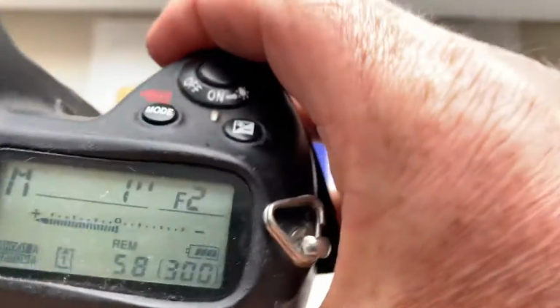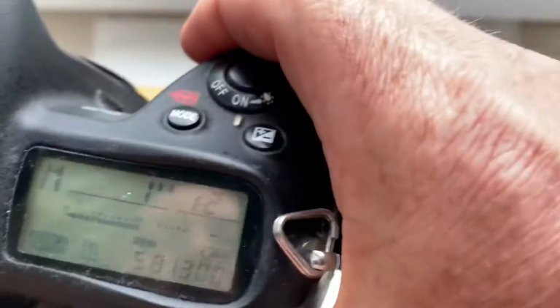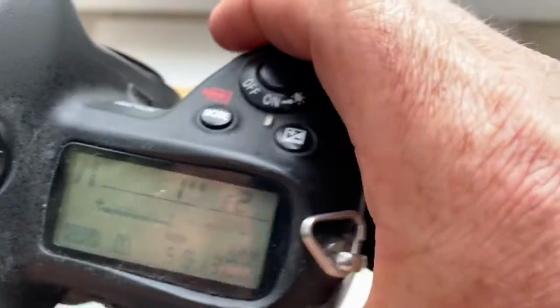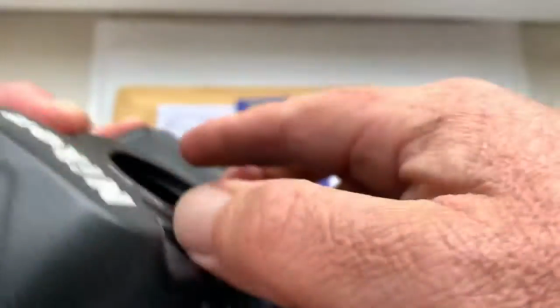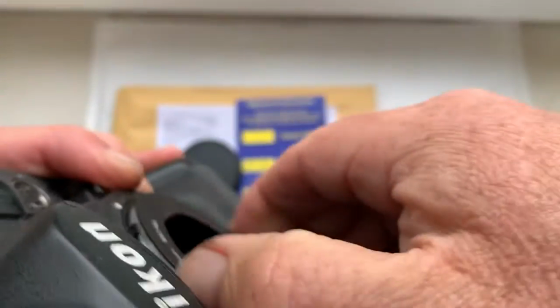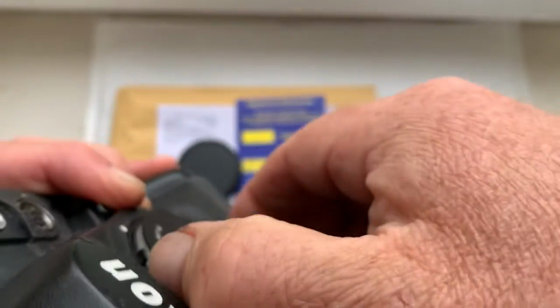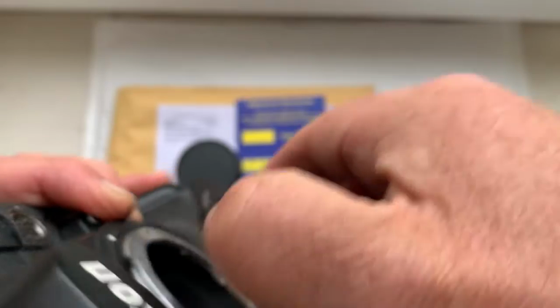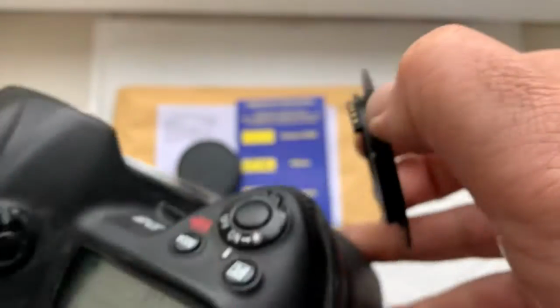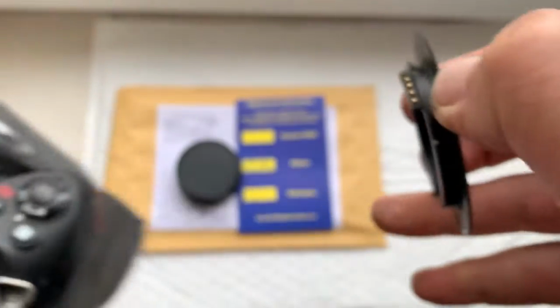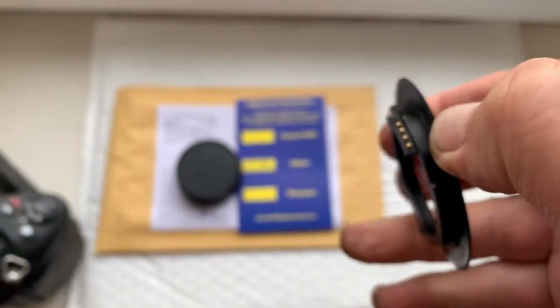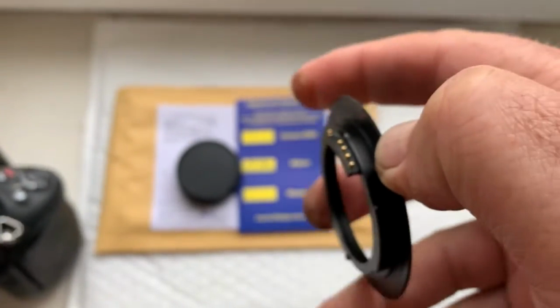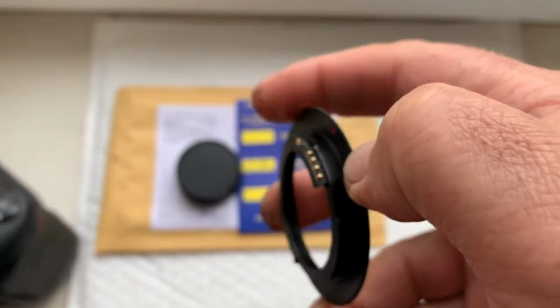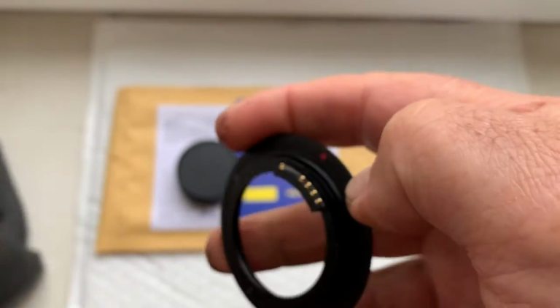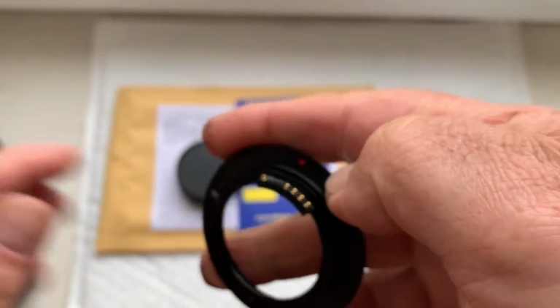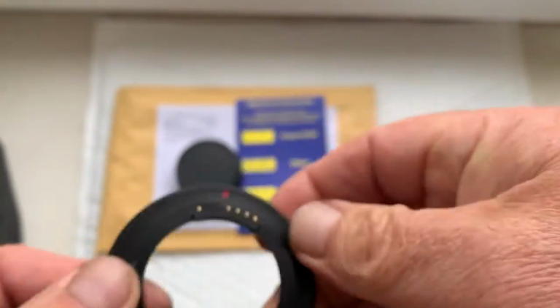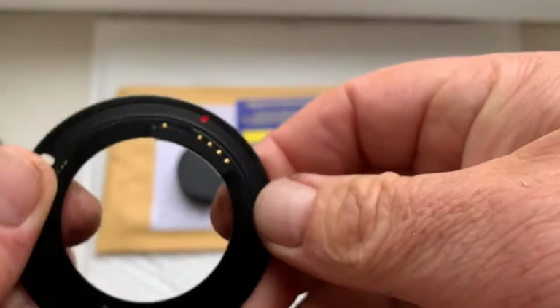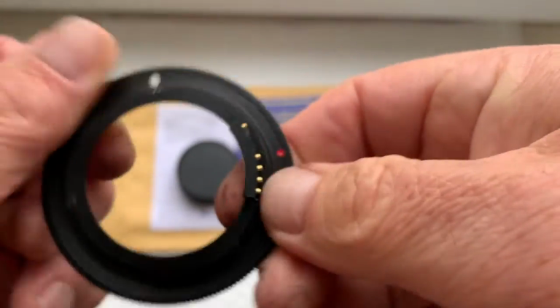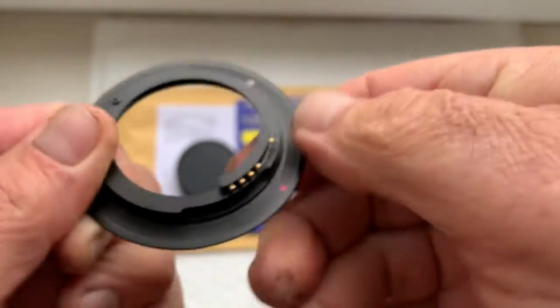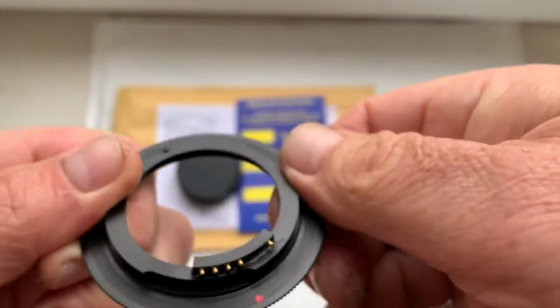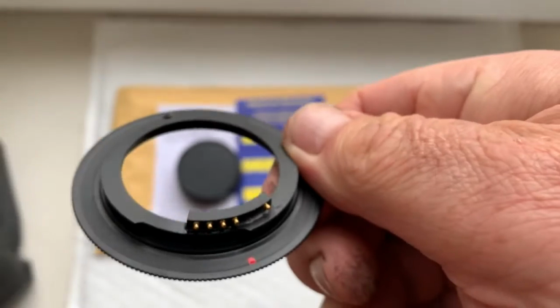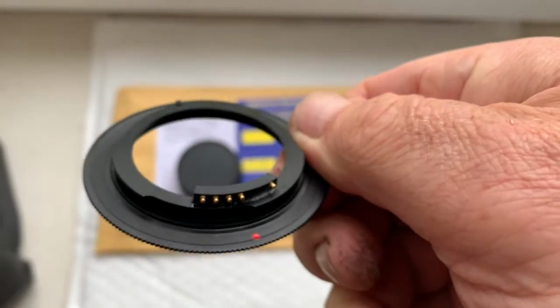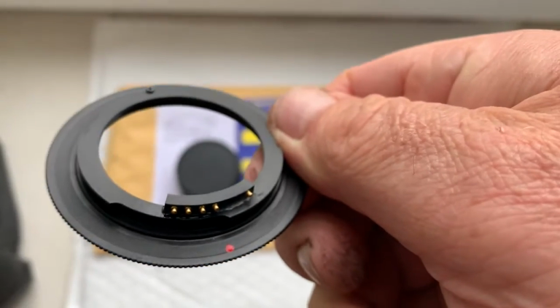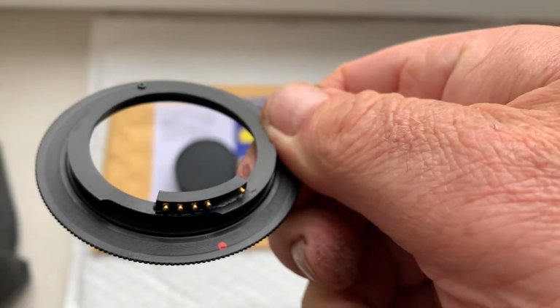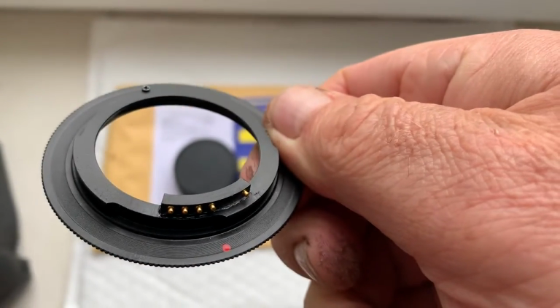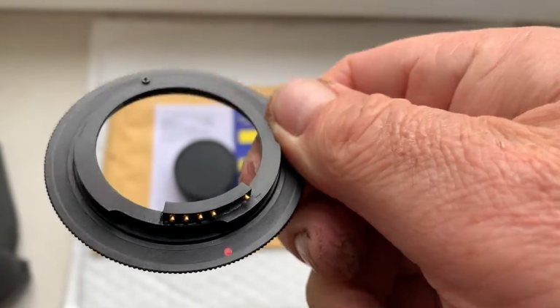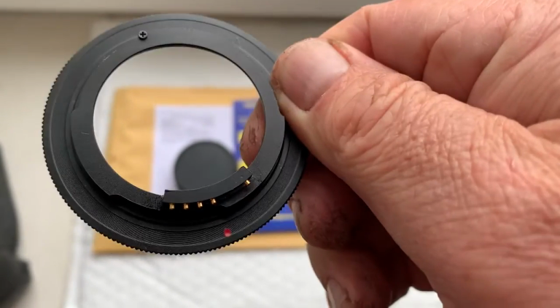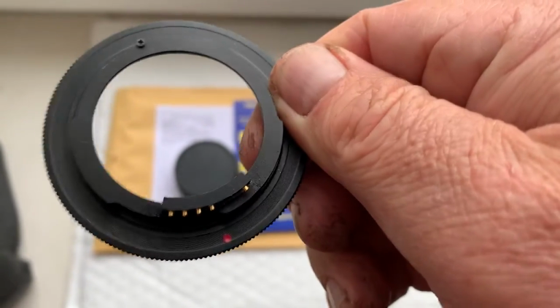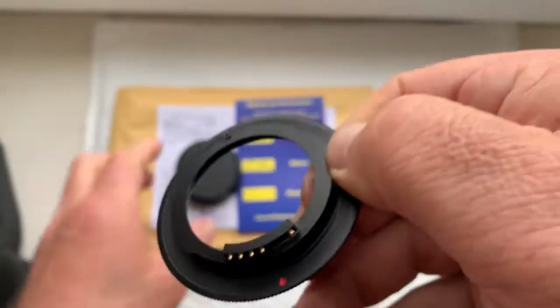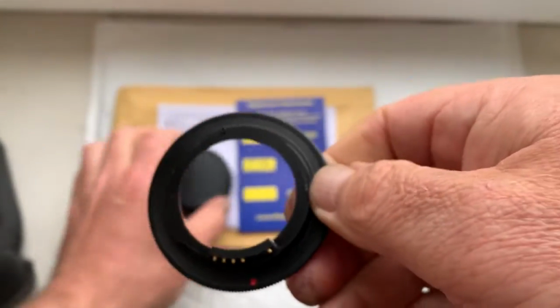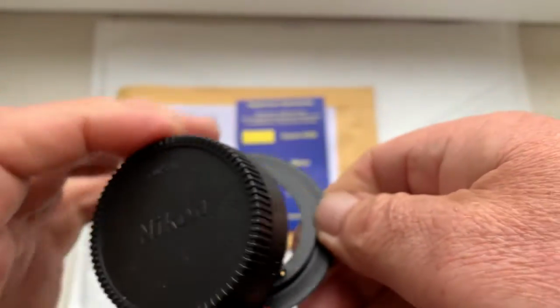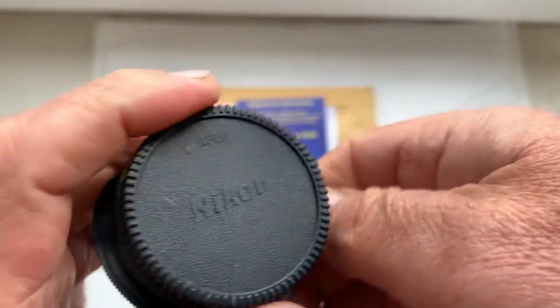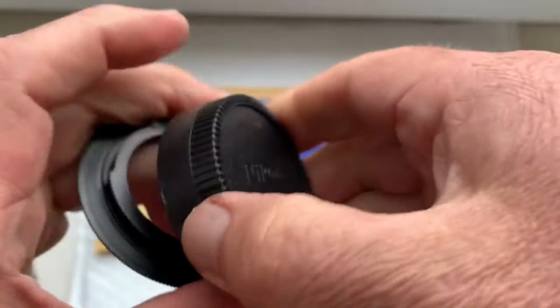Now I'll package your adapter with chip. The chip is fully pre-programmed — do not damage it. This is the rear cap.